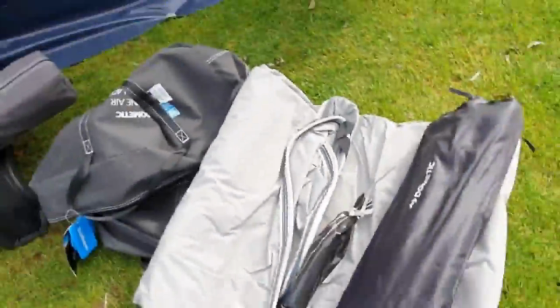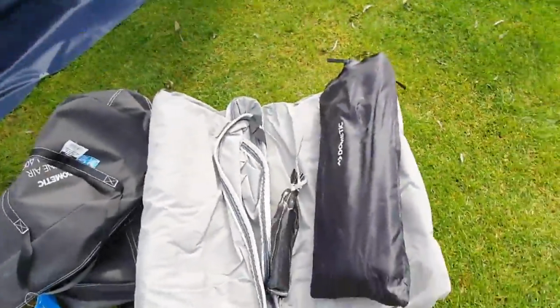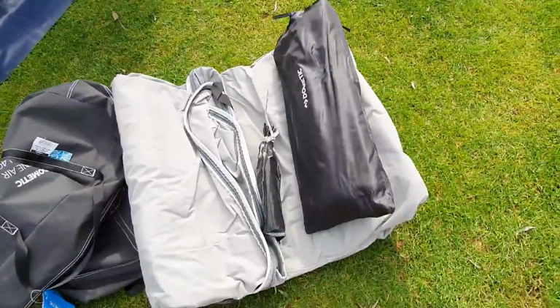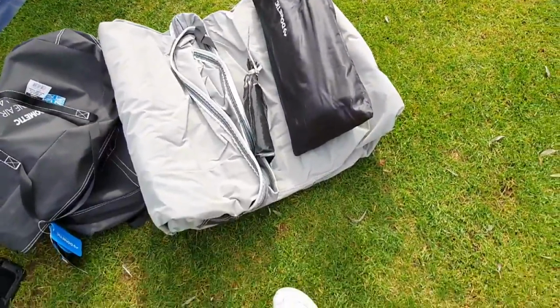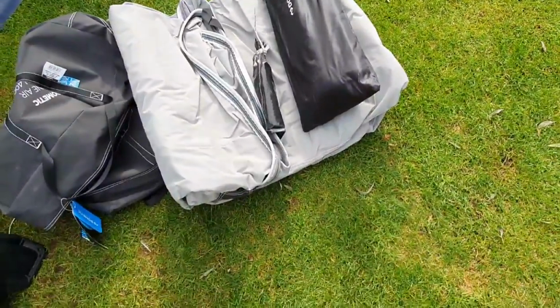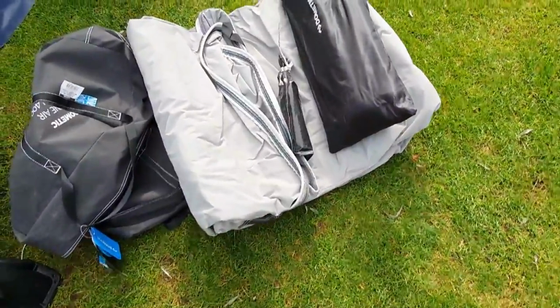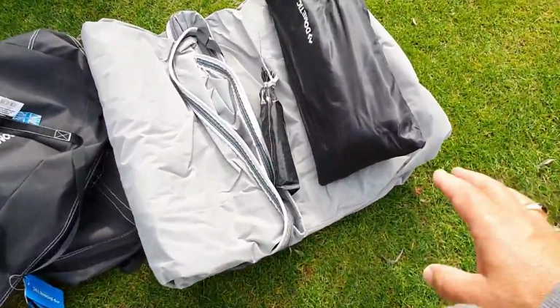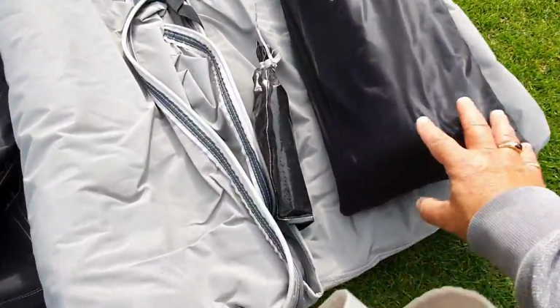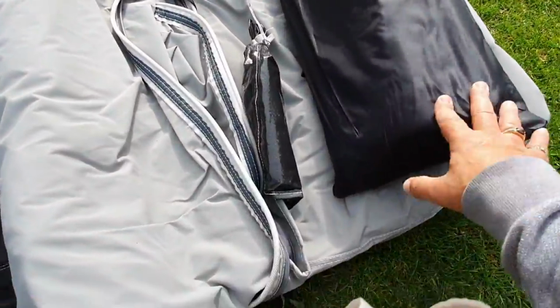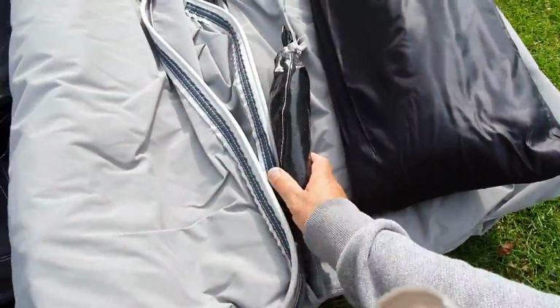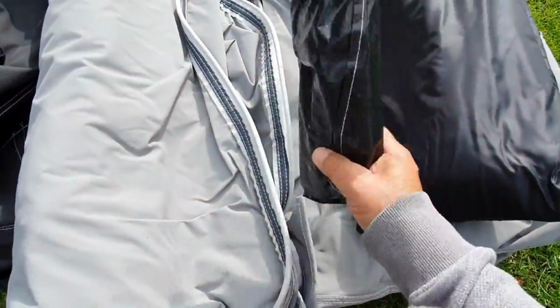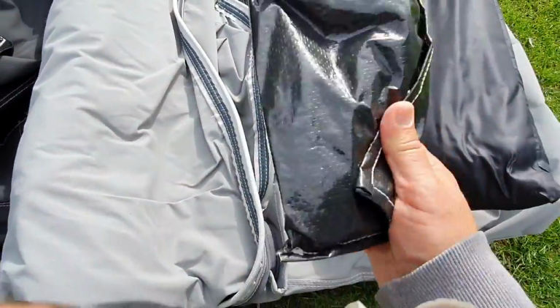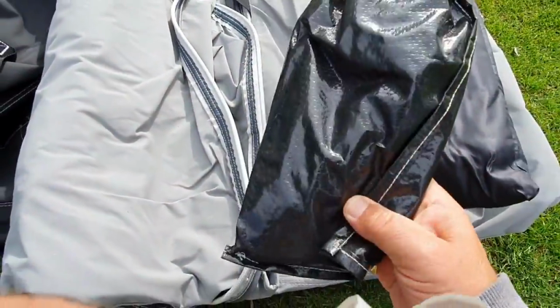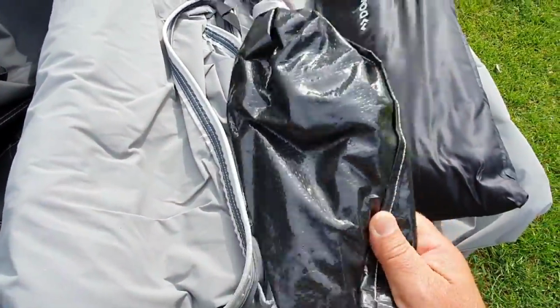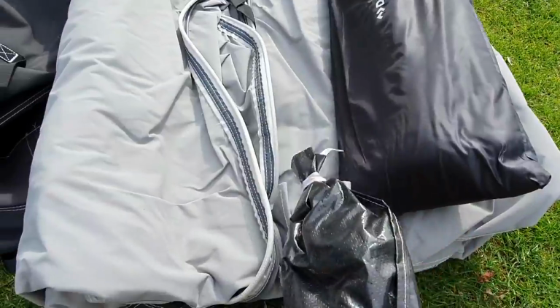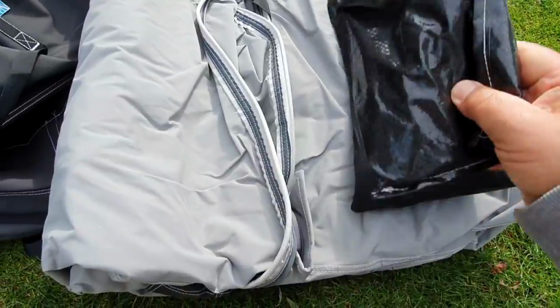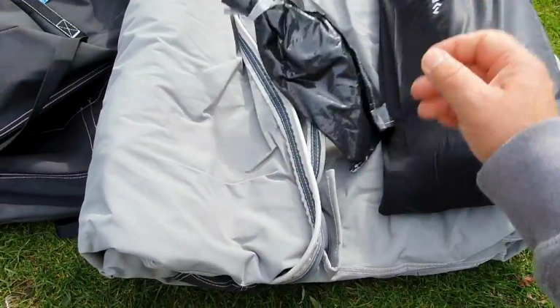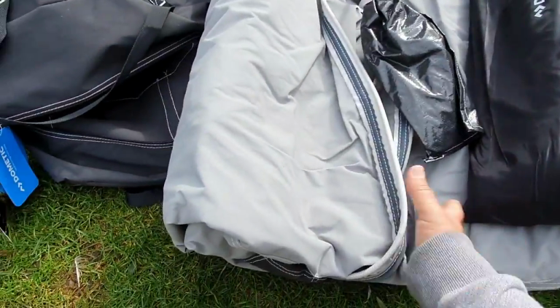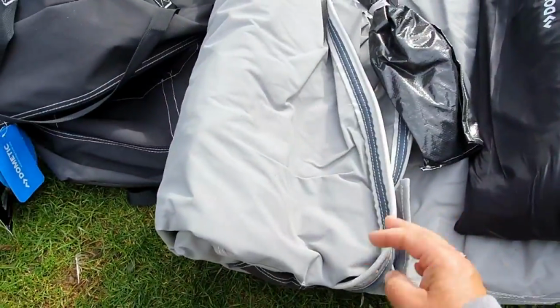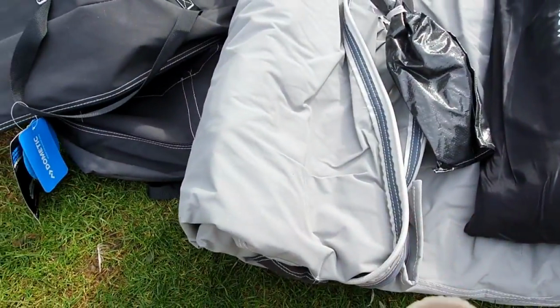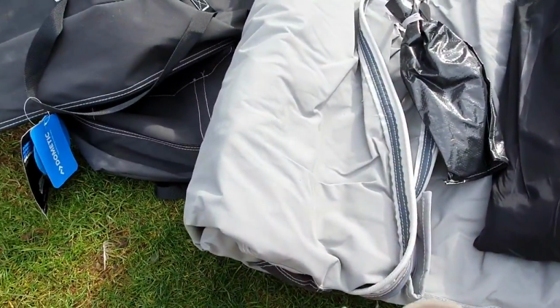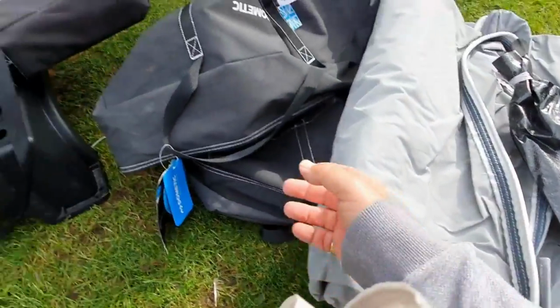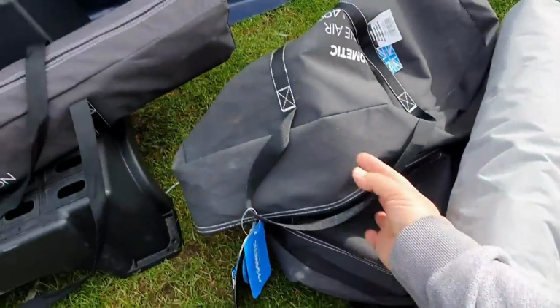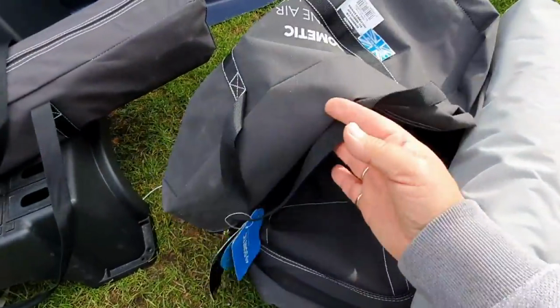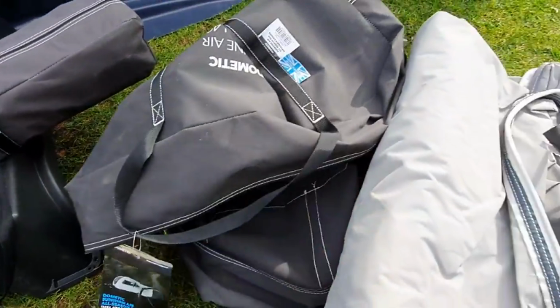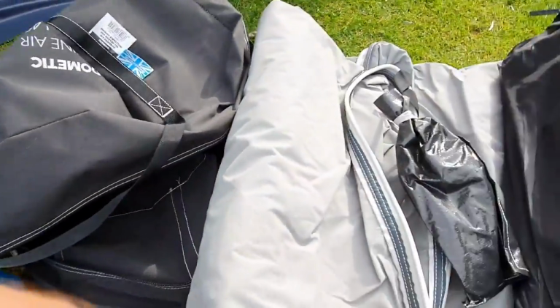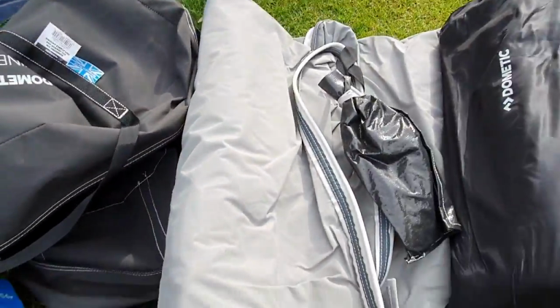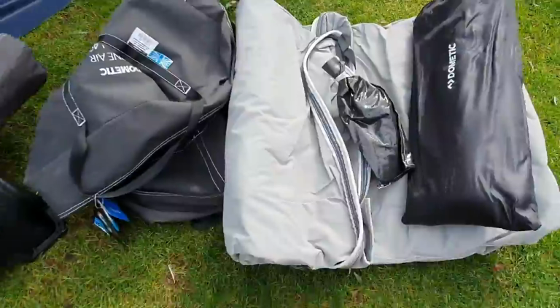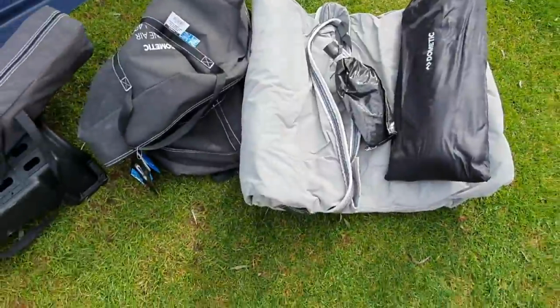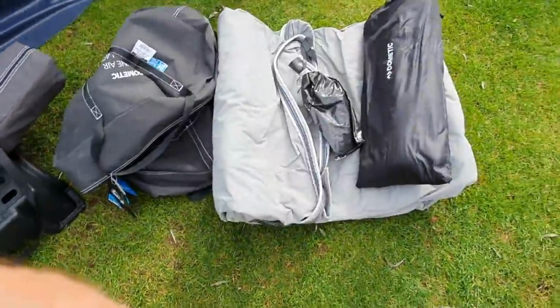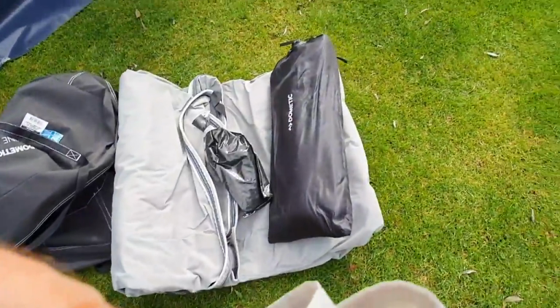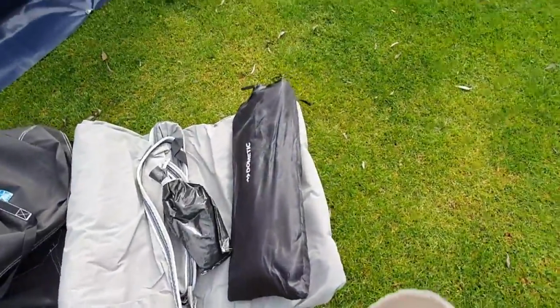This is what you get in the bag: we've got the pump, some pegs — the regular Dometic pegs — the canopy itself, and the bag was a bit tight getting it out so I hope it's not too difficult to get back in.